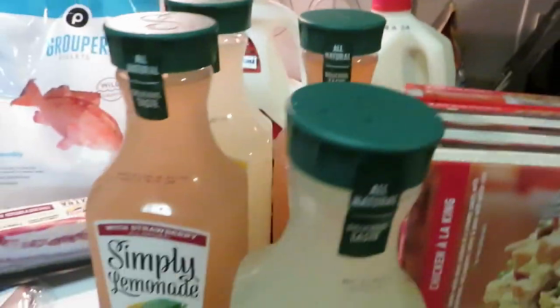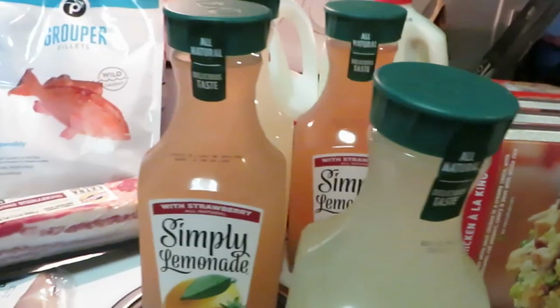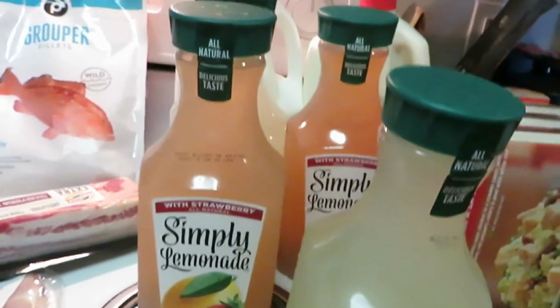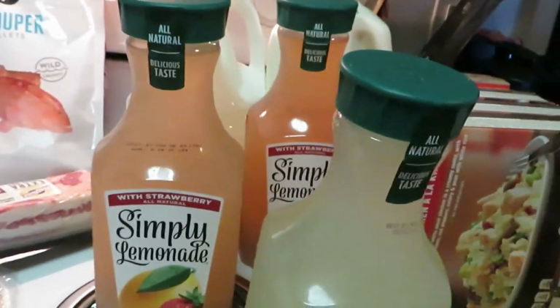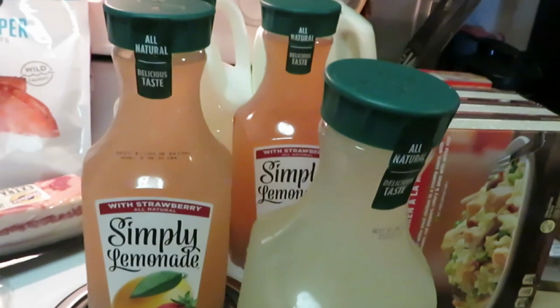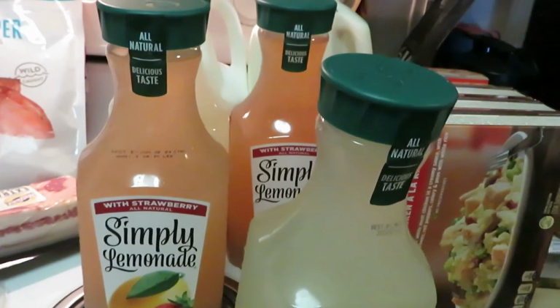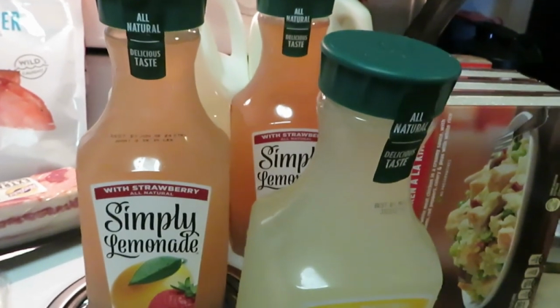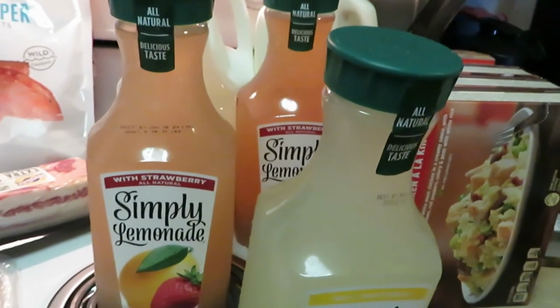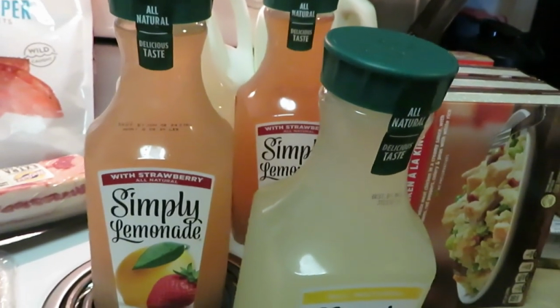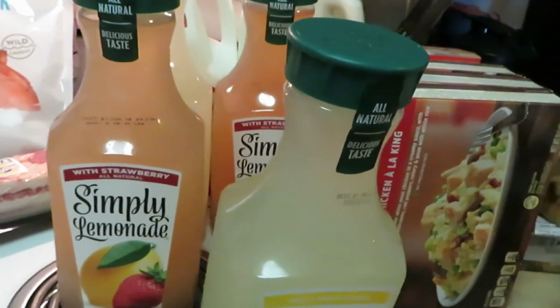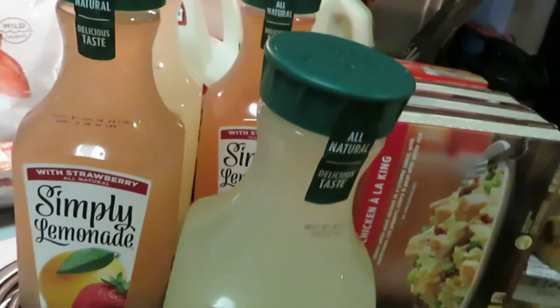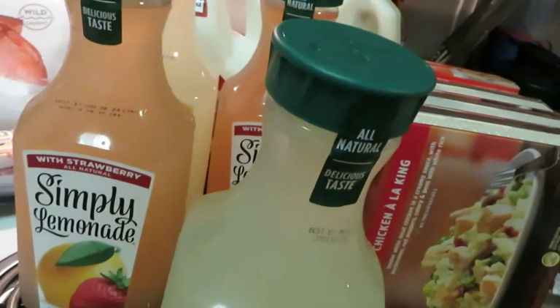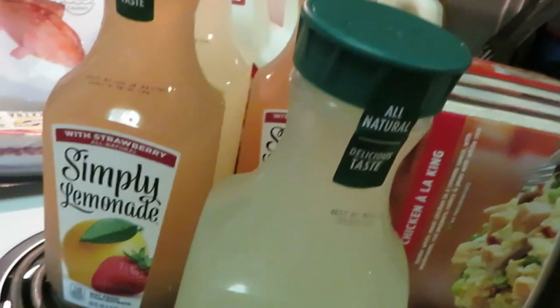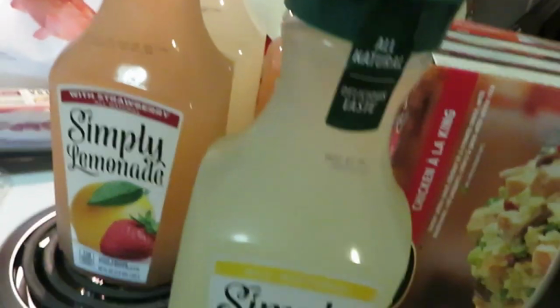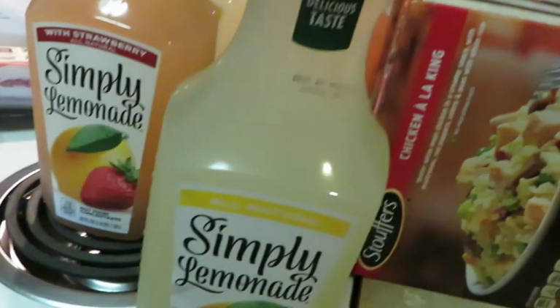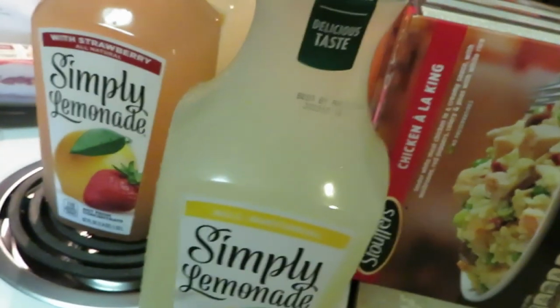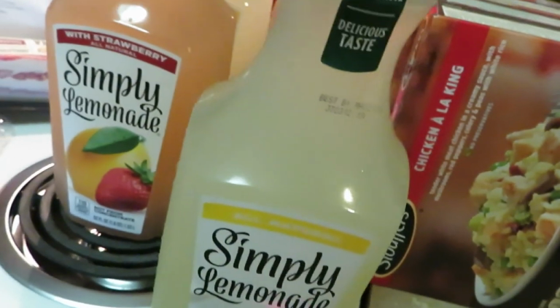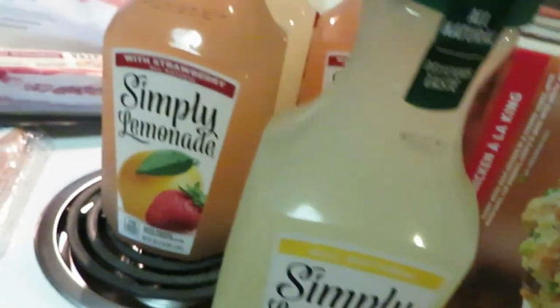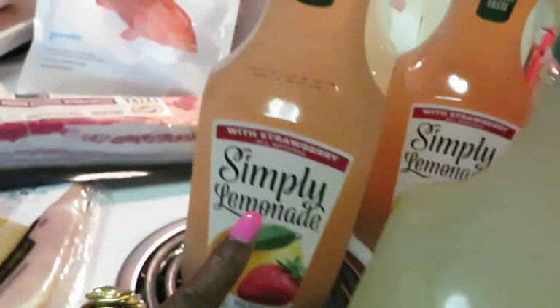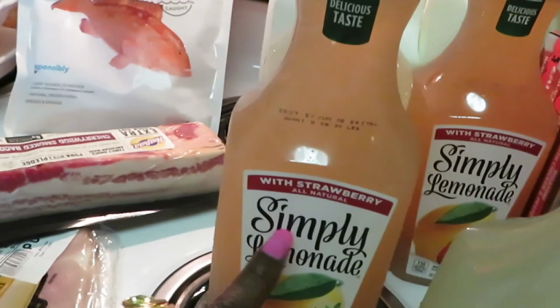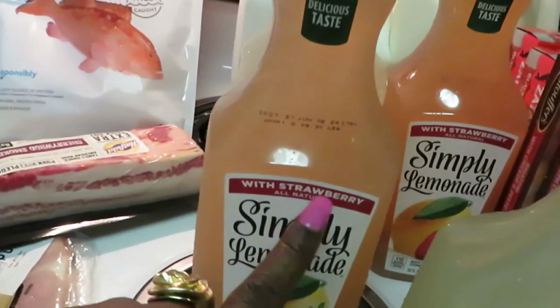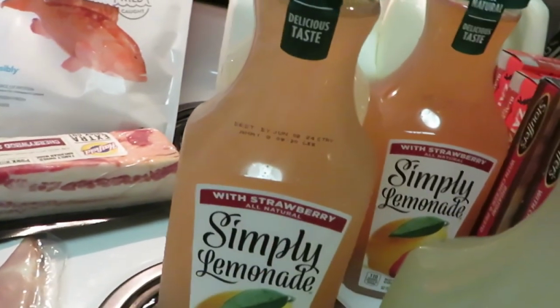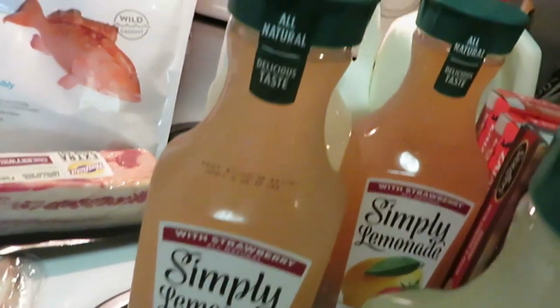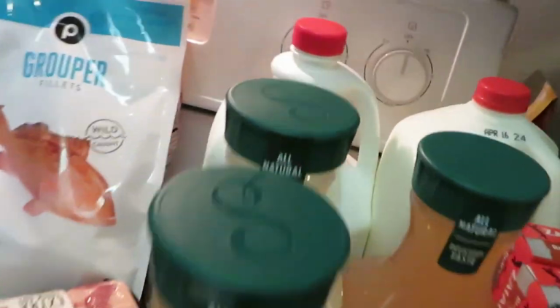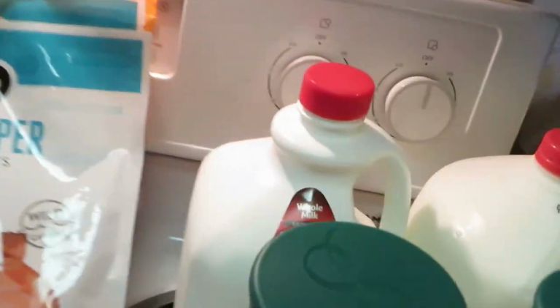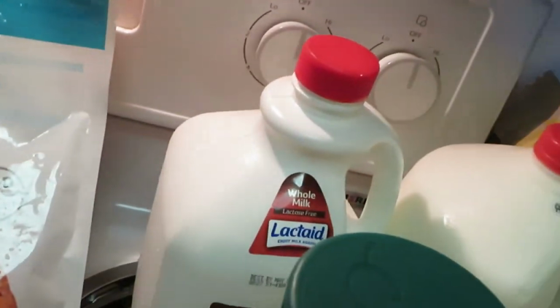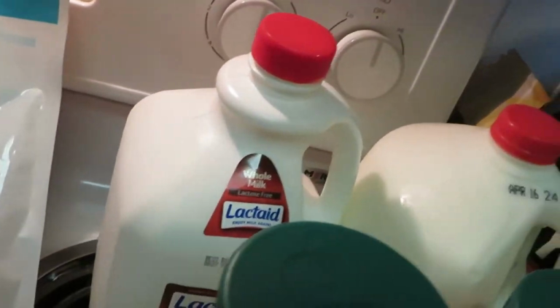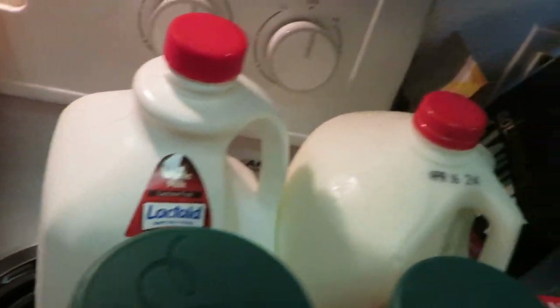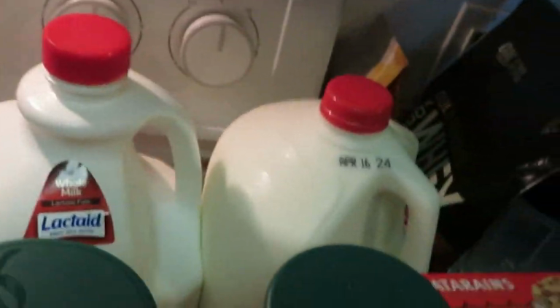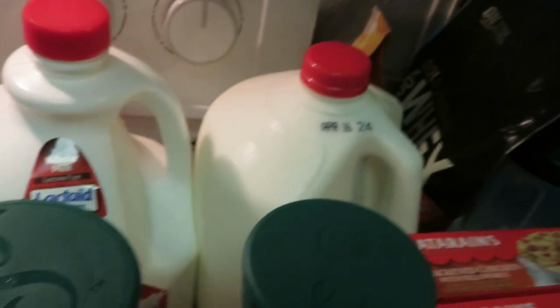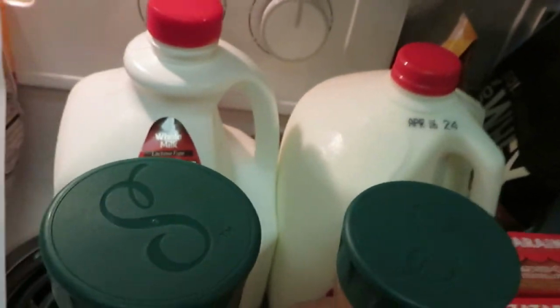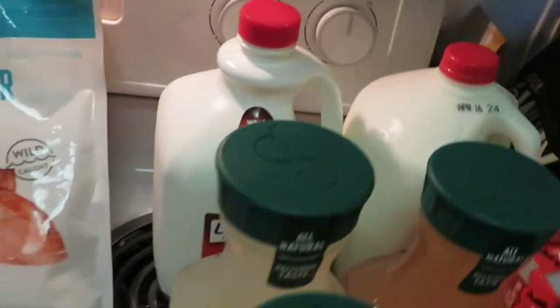The Simply Lemonades were two for six dollars. I grabbed two of the regular Lemonade and two of the Lemonade with Strawberry. And of course I grabbed the Lactaid and a regular gallon of milk as usual.